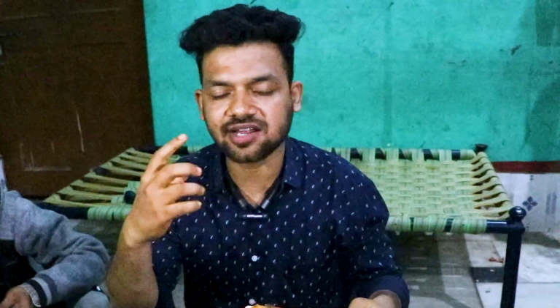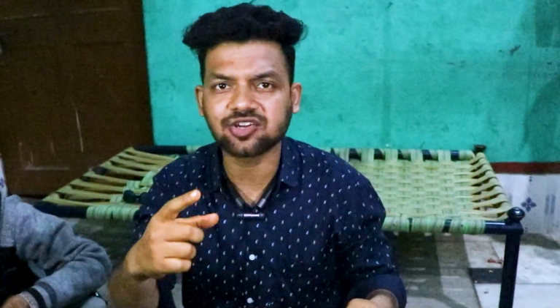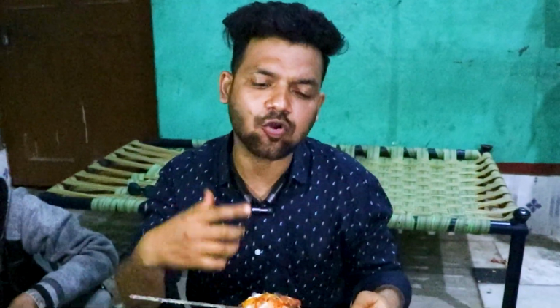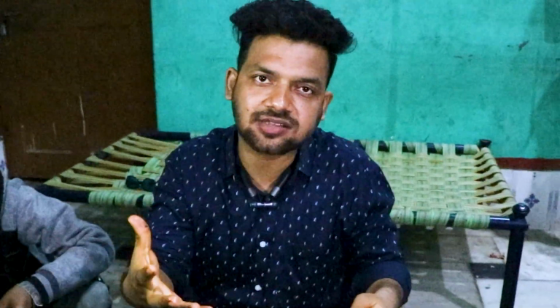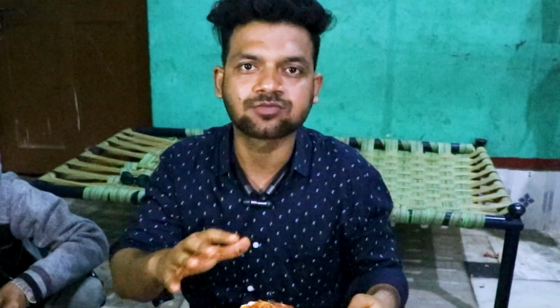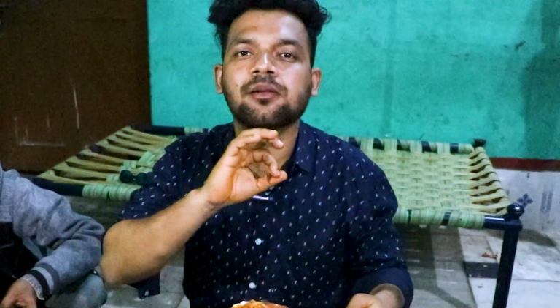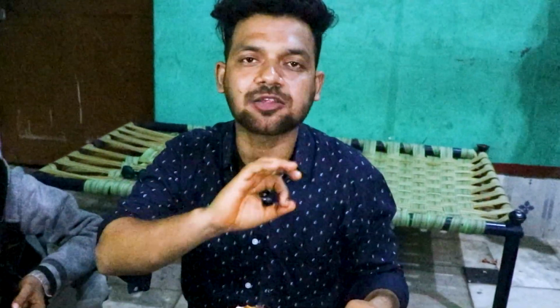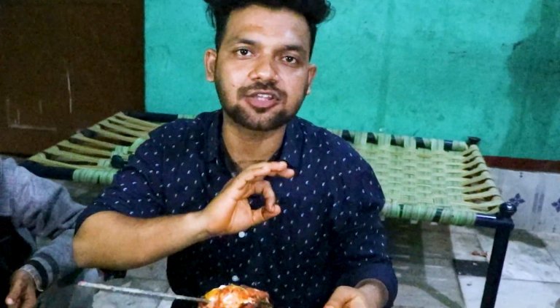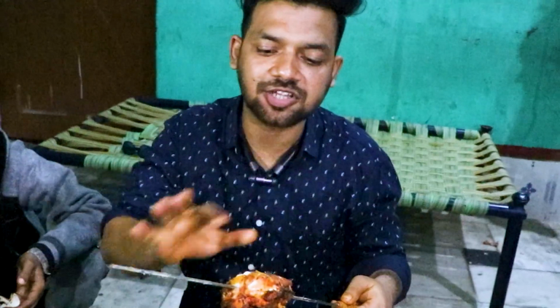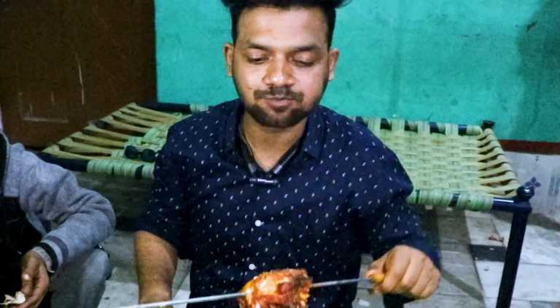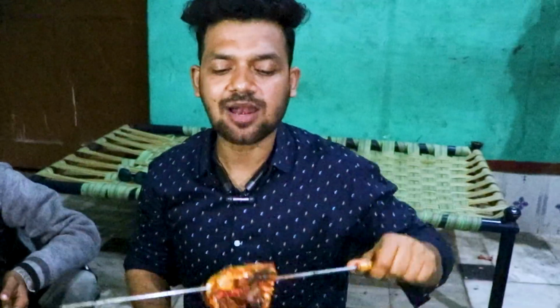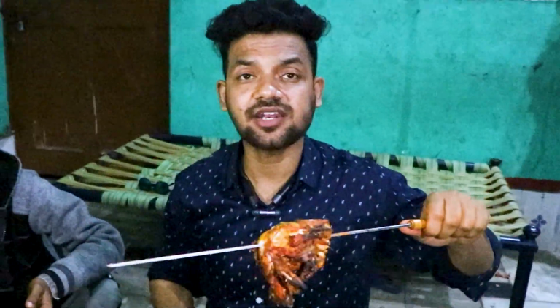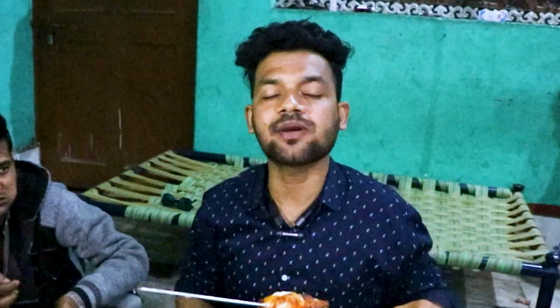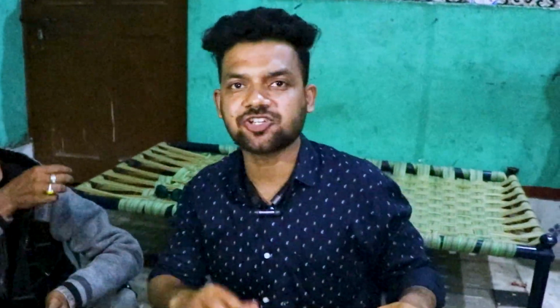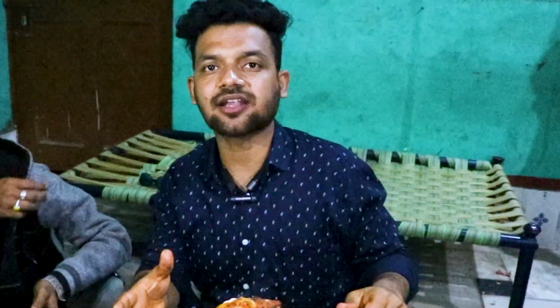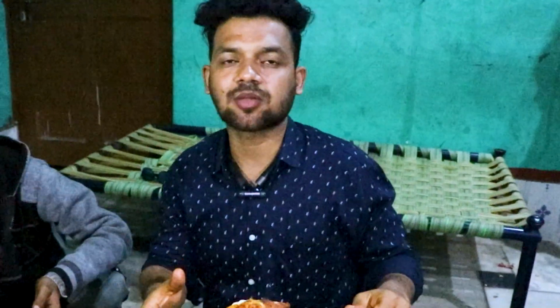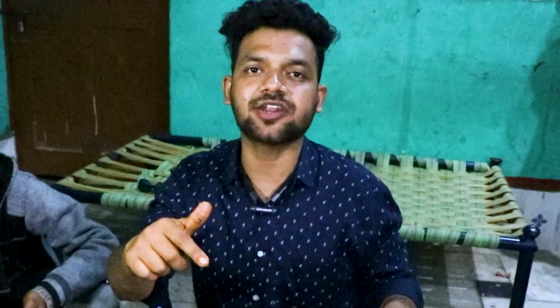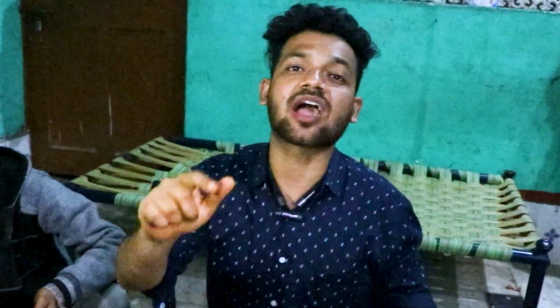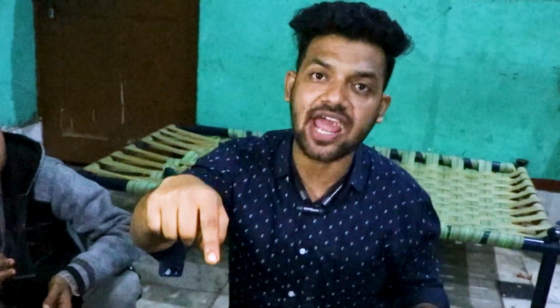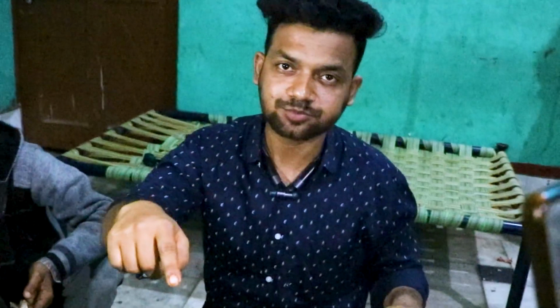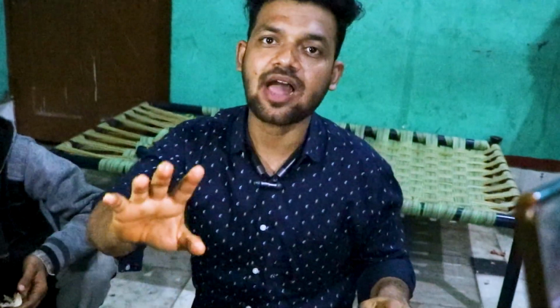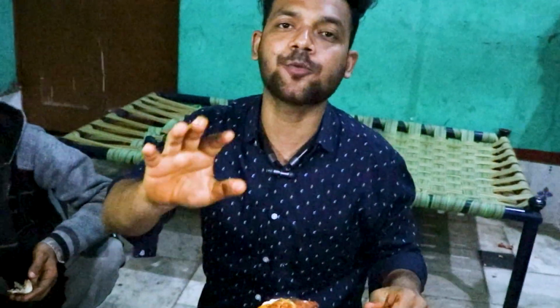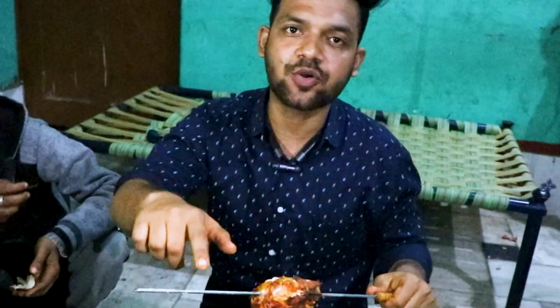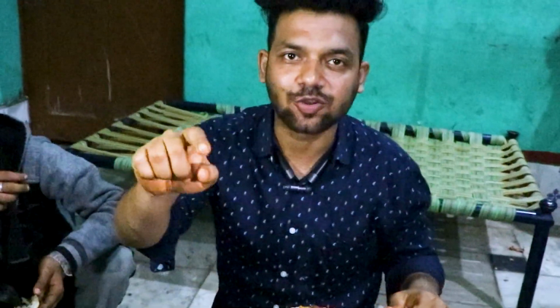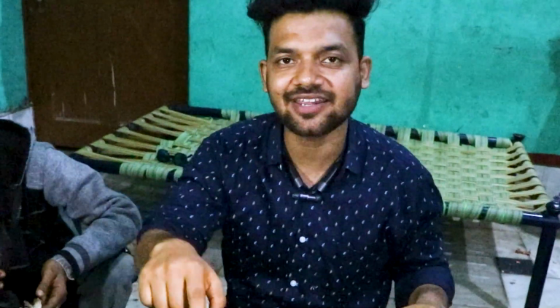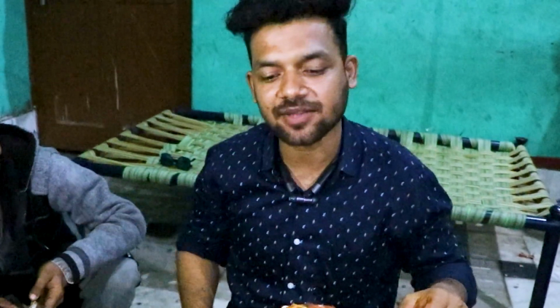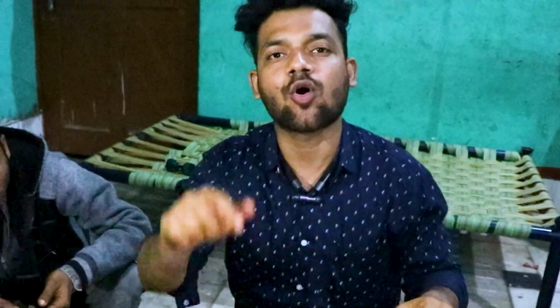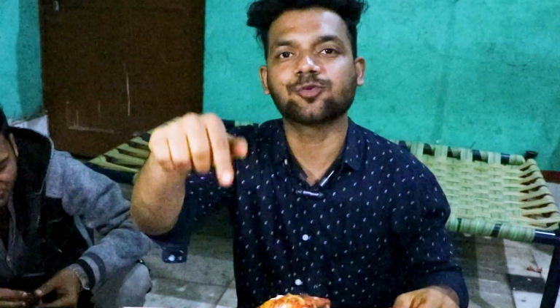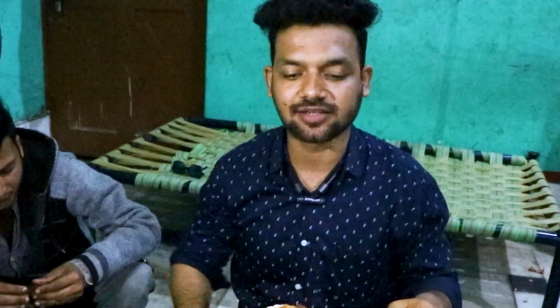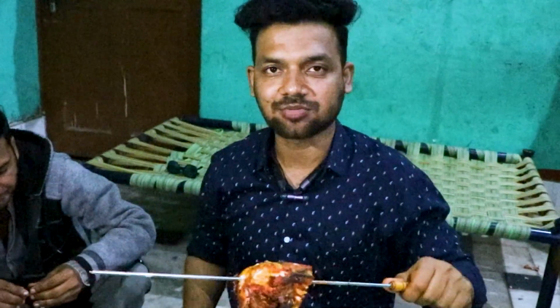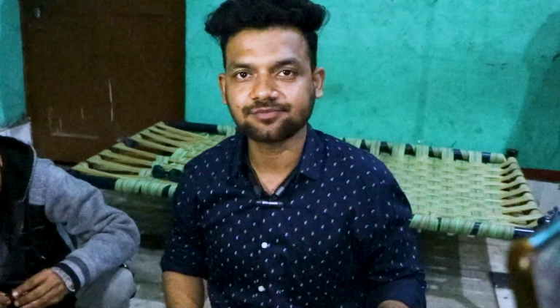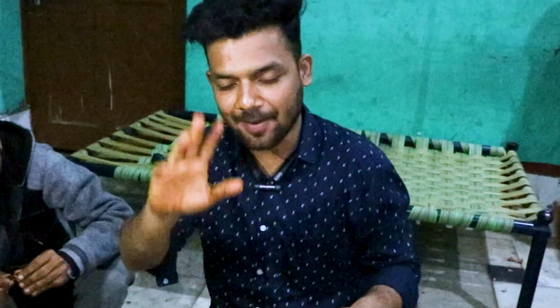If you get all the ingredients right, I will give it a 5 rating. If you like this video, comment and tell me. See you later. Bye-bye.